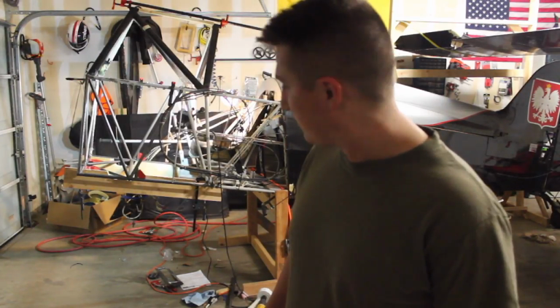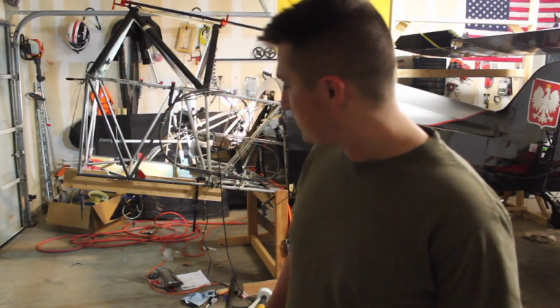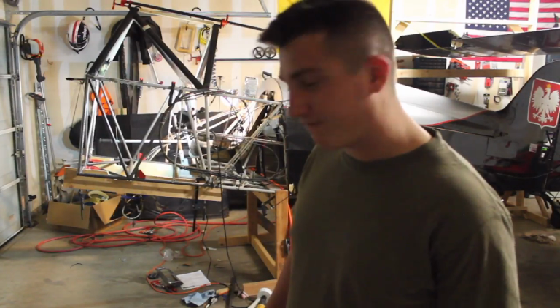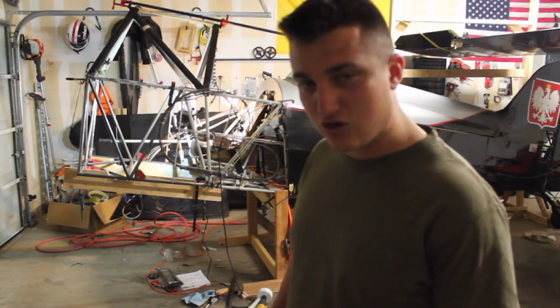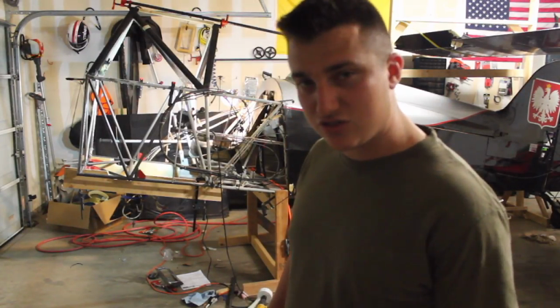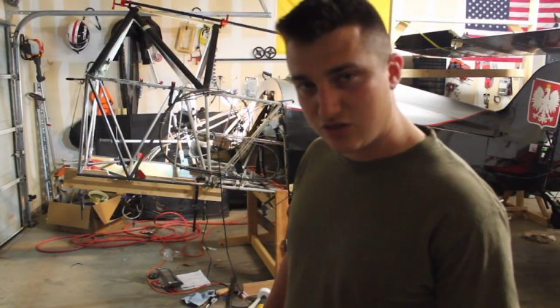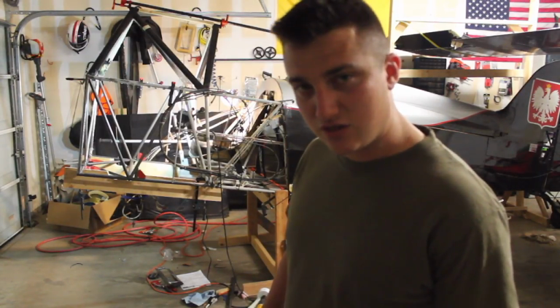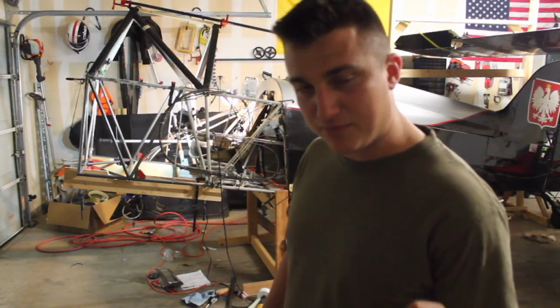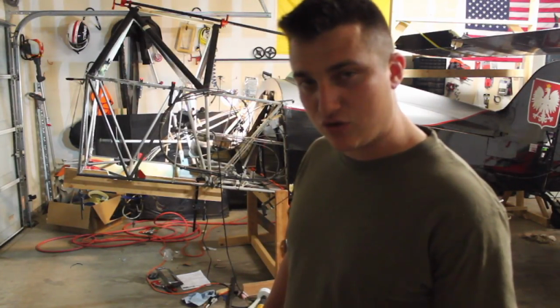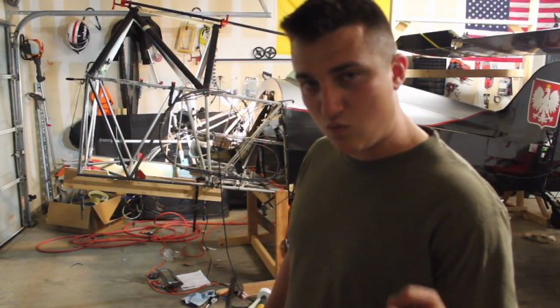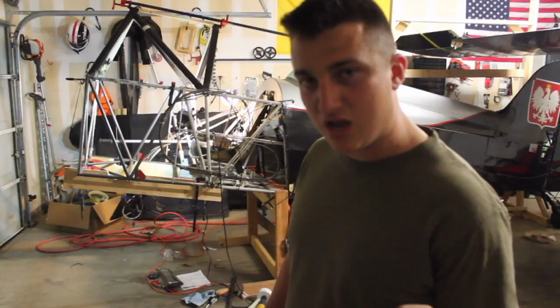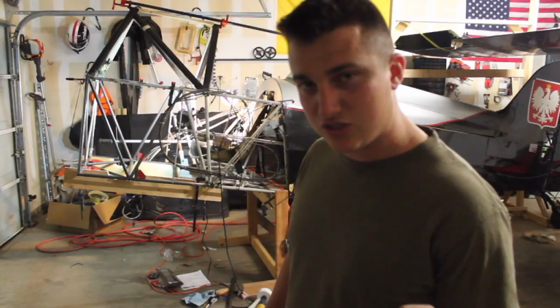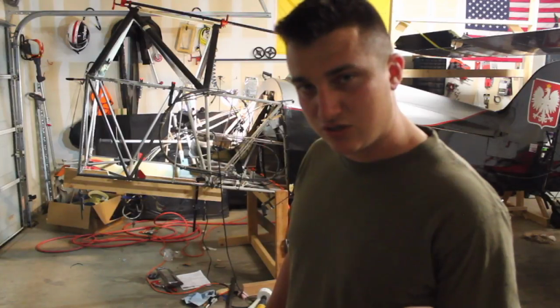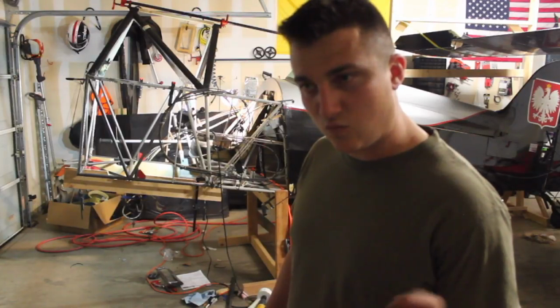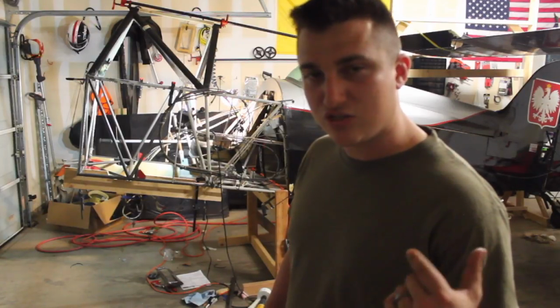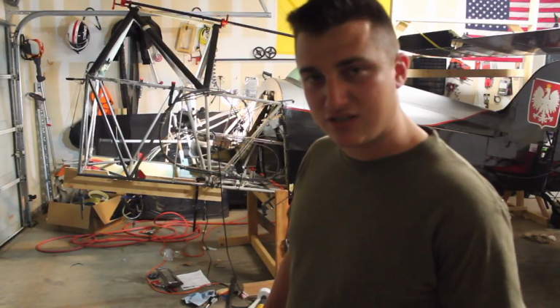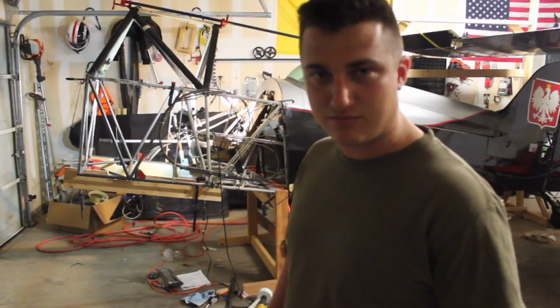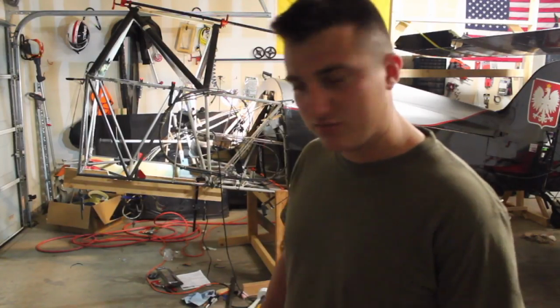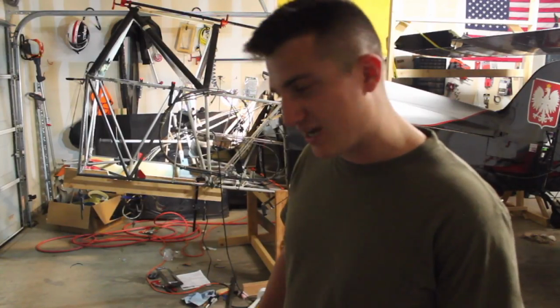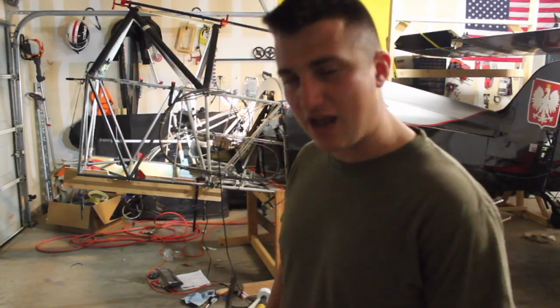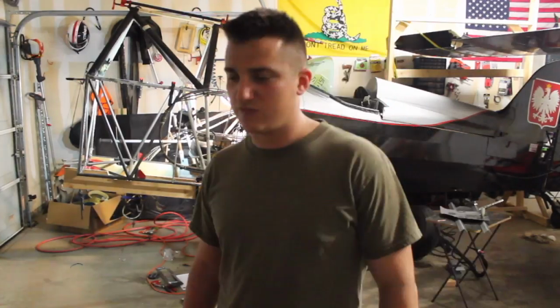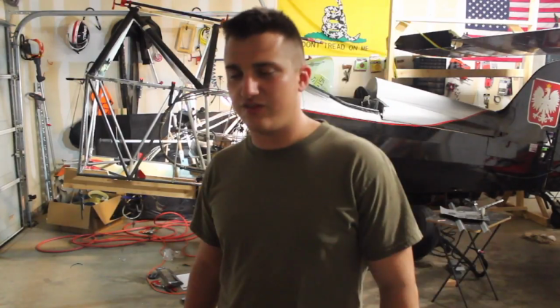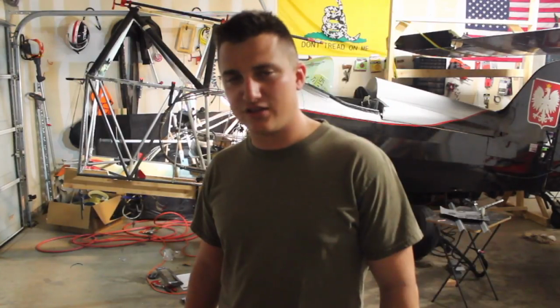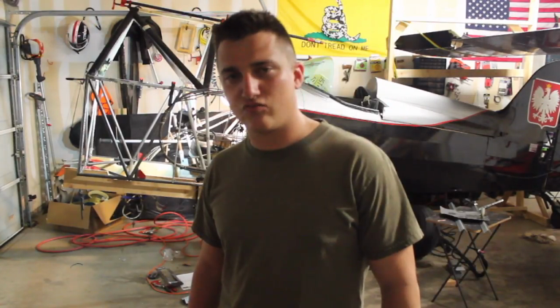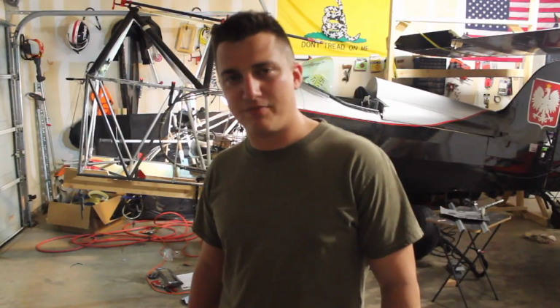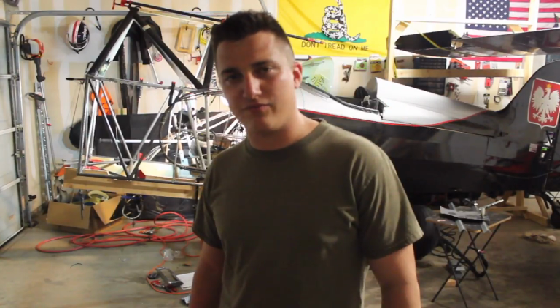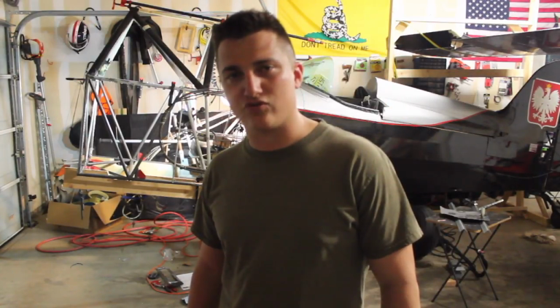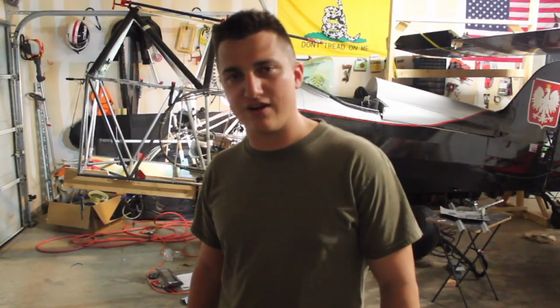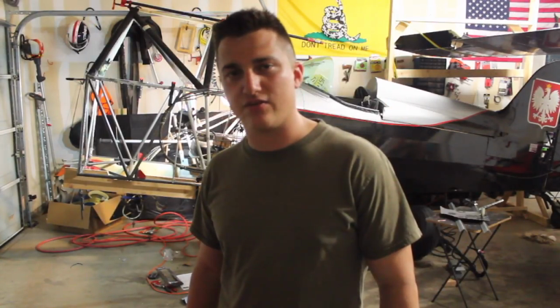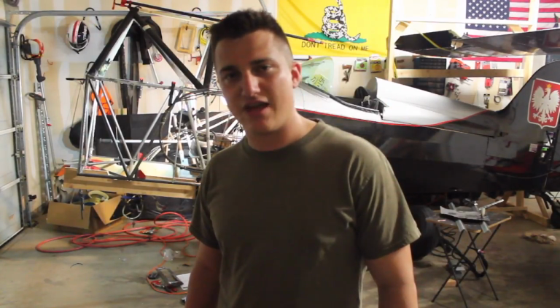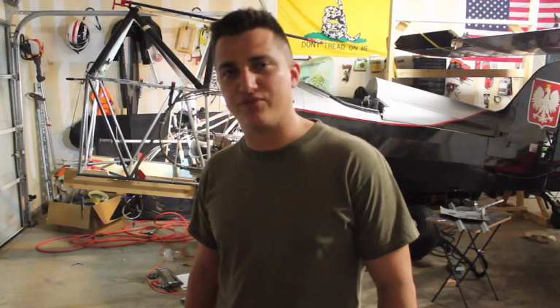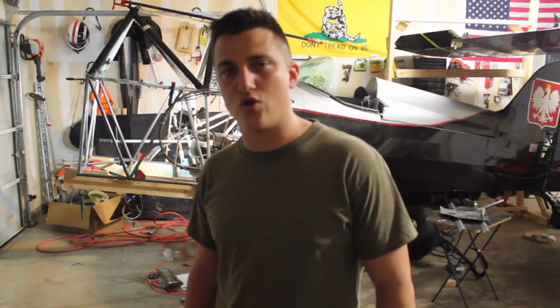If this is the first episode you've watched, go watch the rest of them — check it out. I think that's gonna wrap it up for this Raven episode.